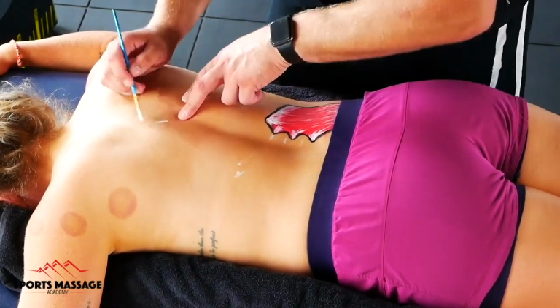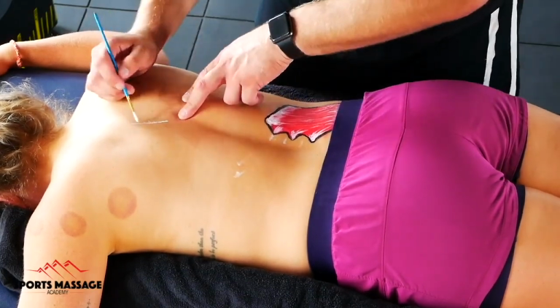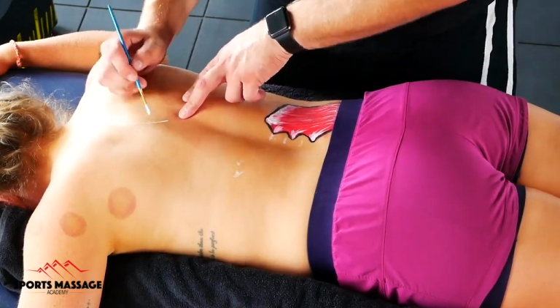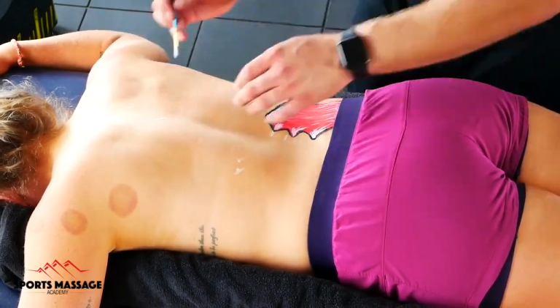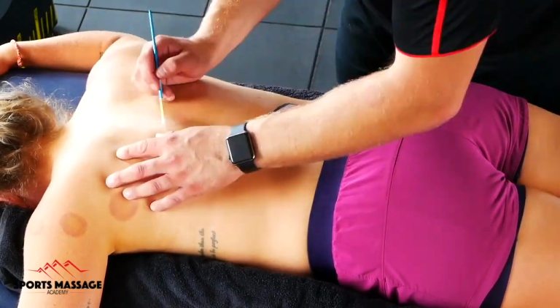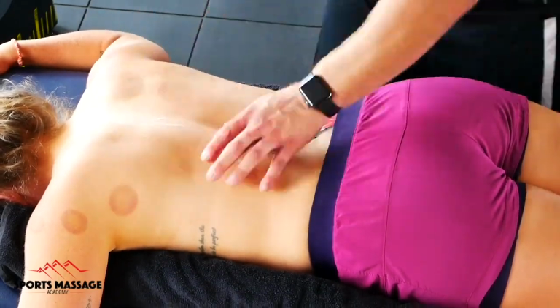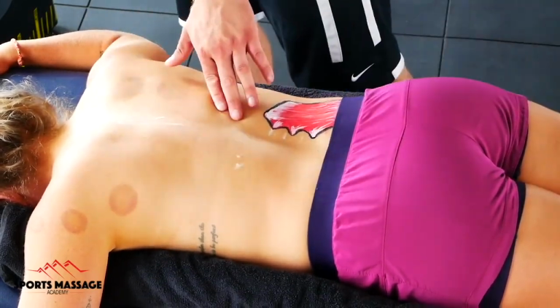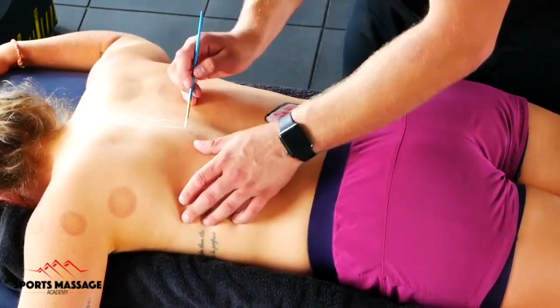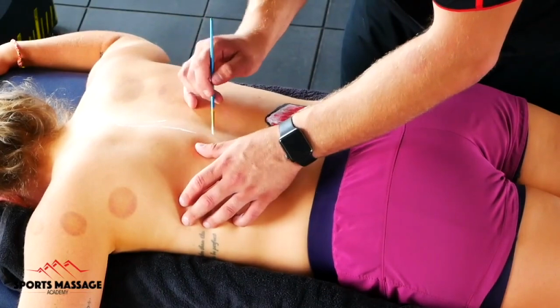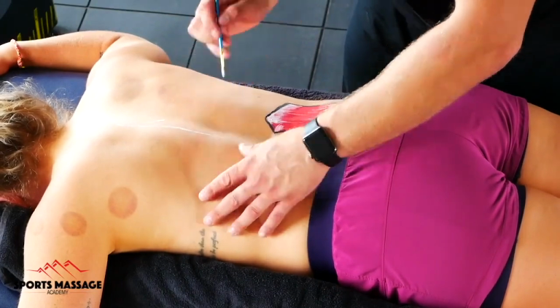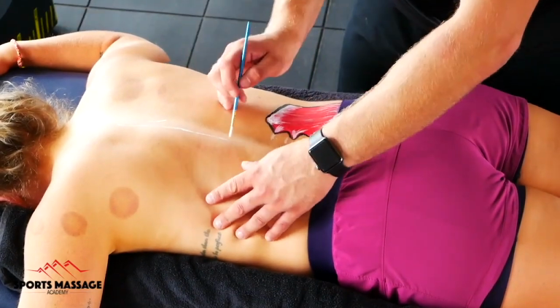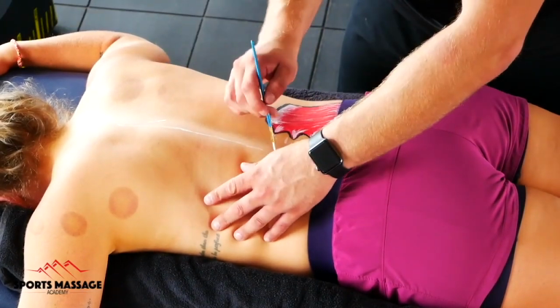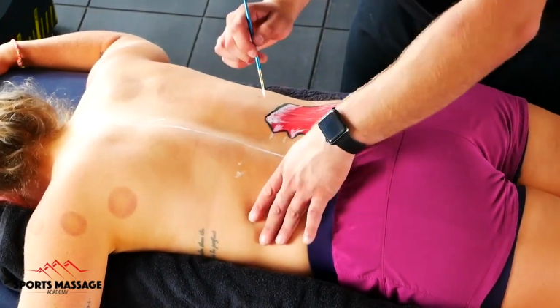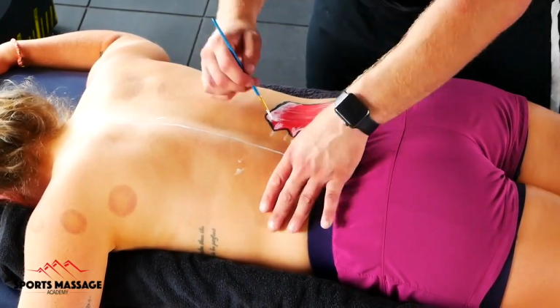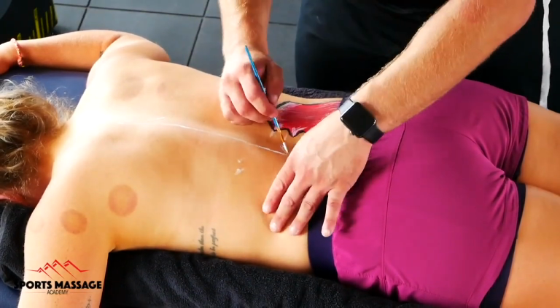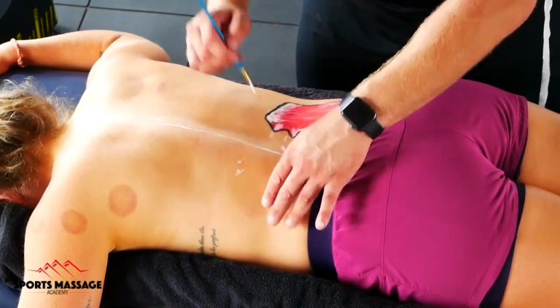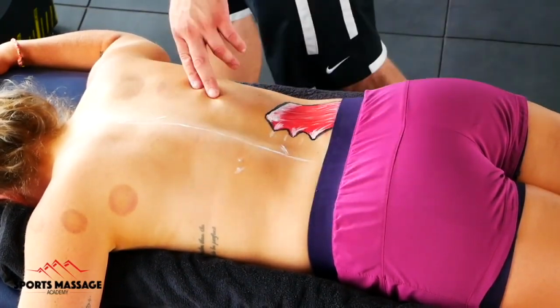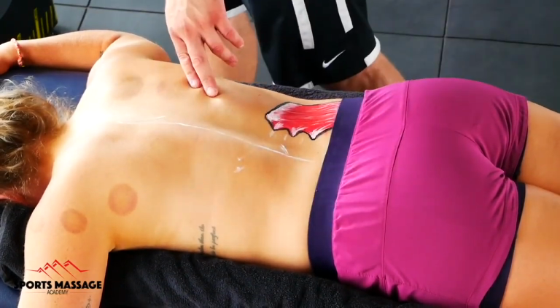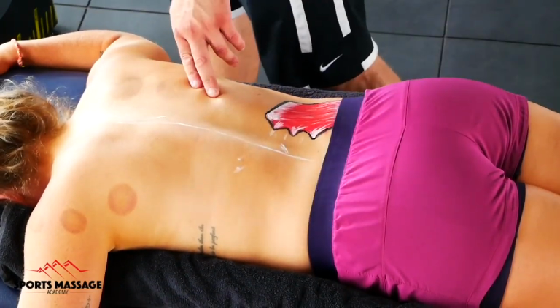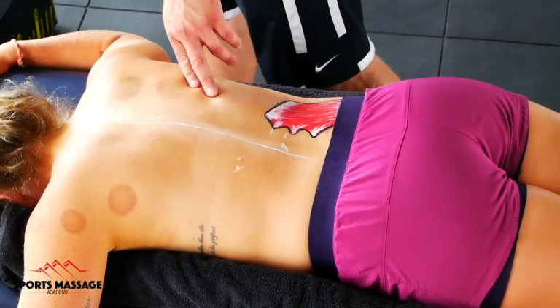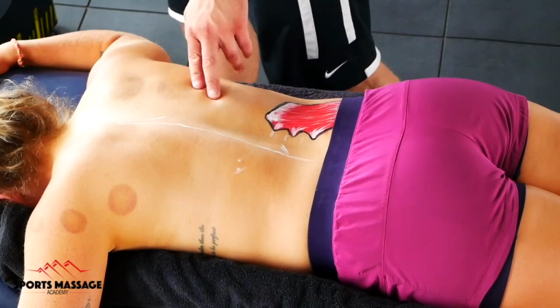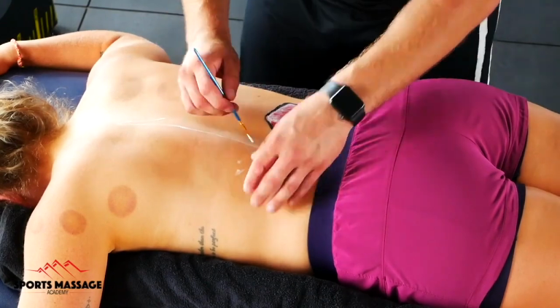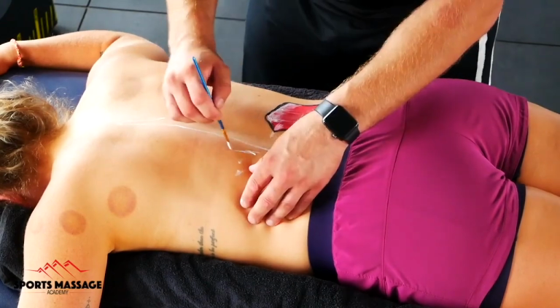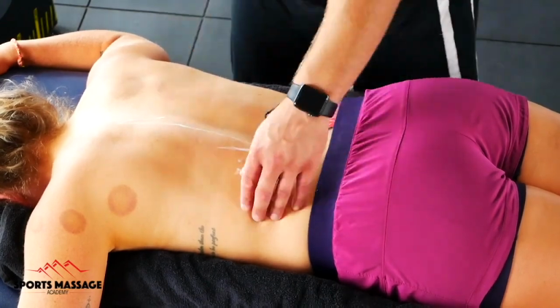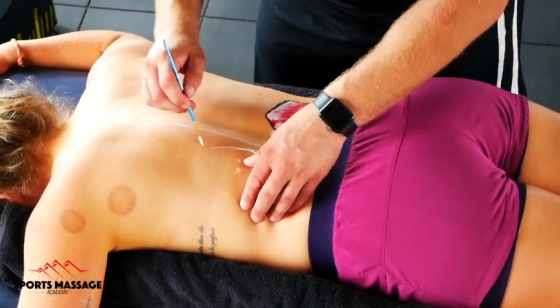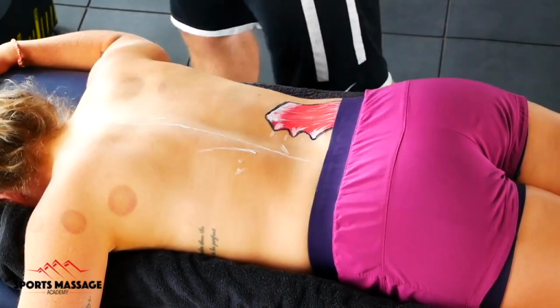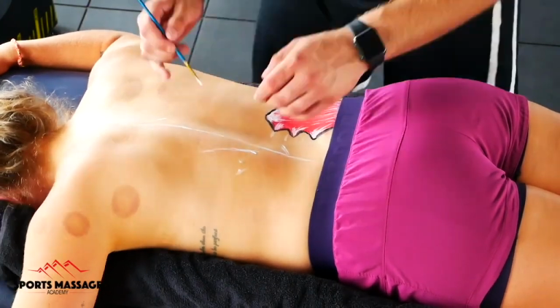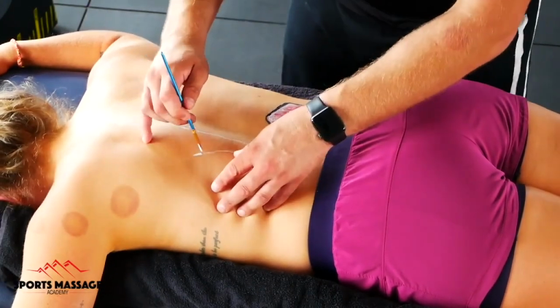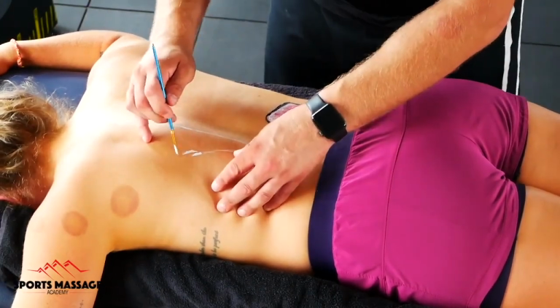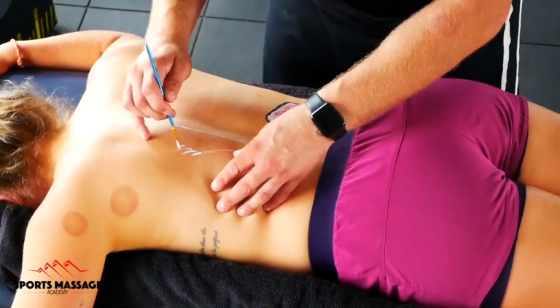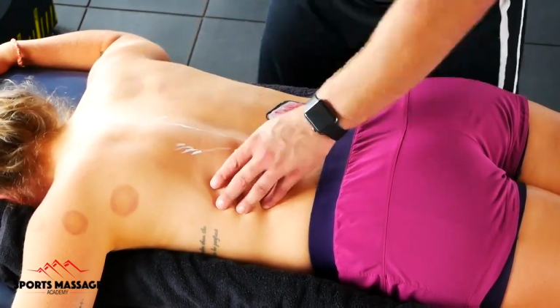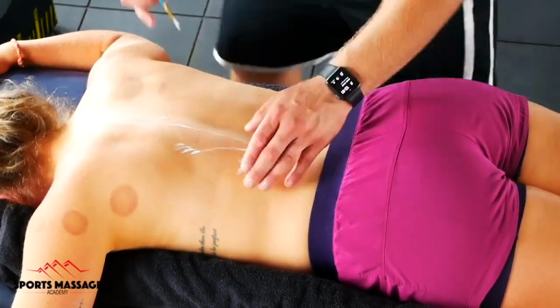Hi and welcome to another anatomy painting video. In this video we're going to explore the erector spinae. The erector spinae are a group of muscles that sit on the back.